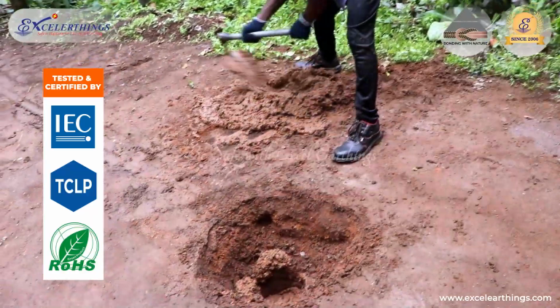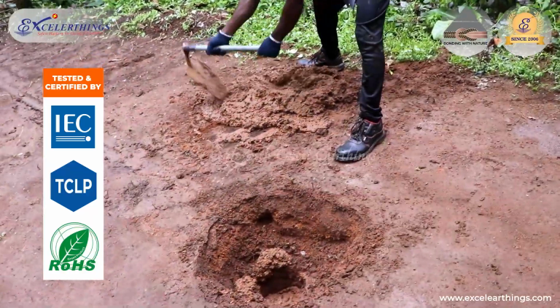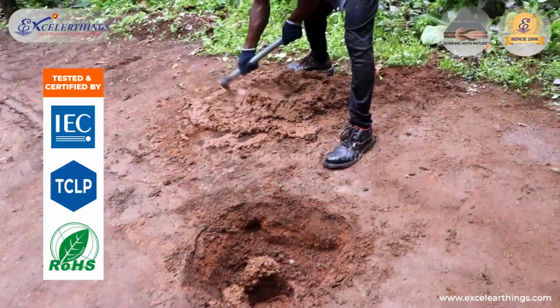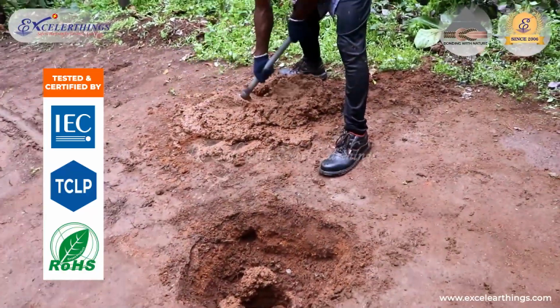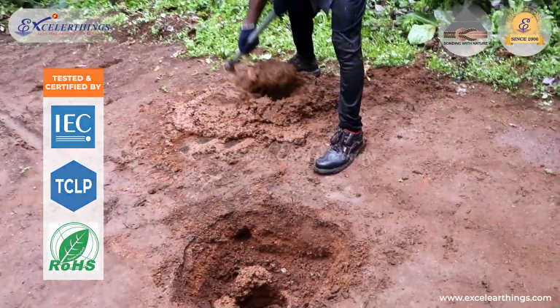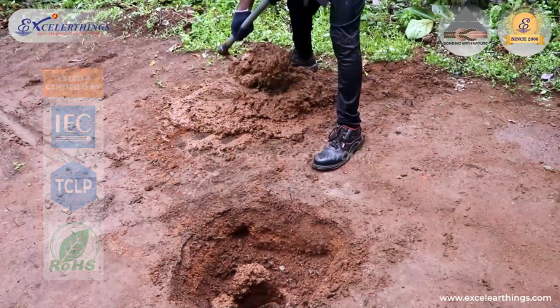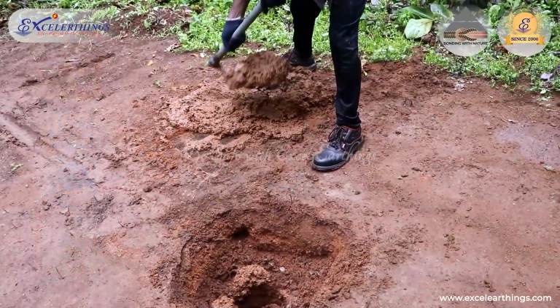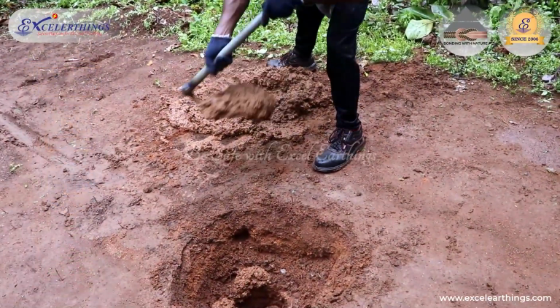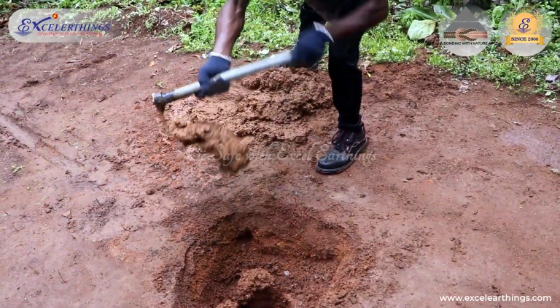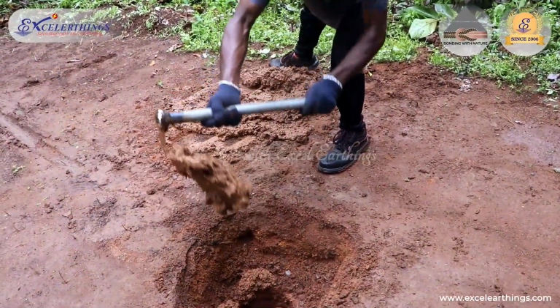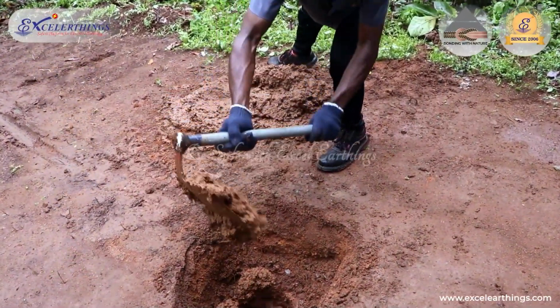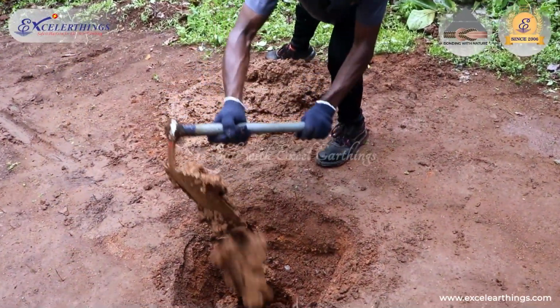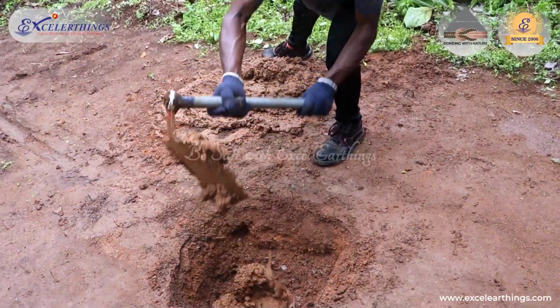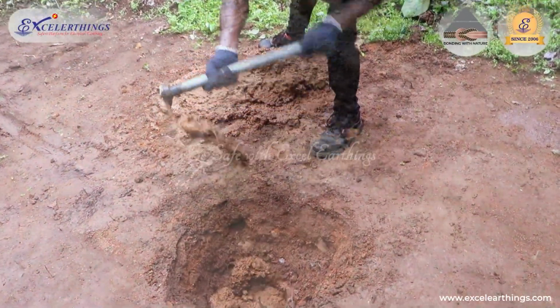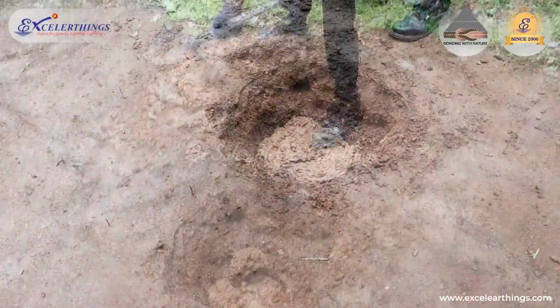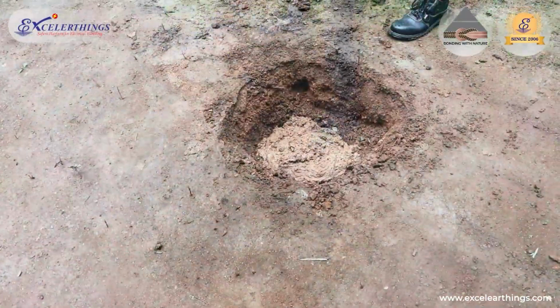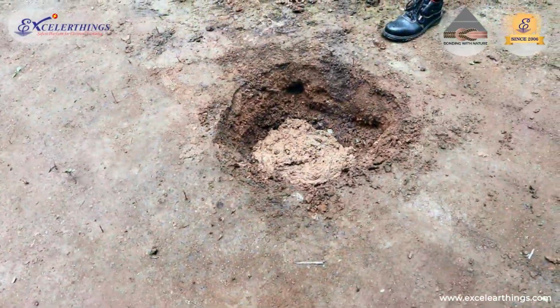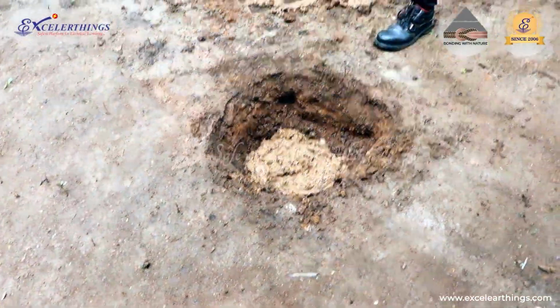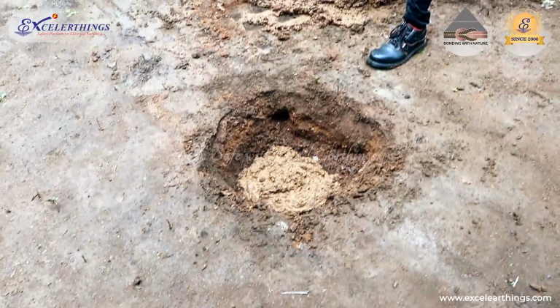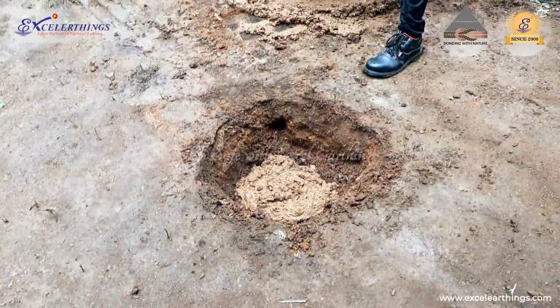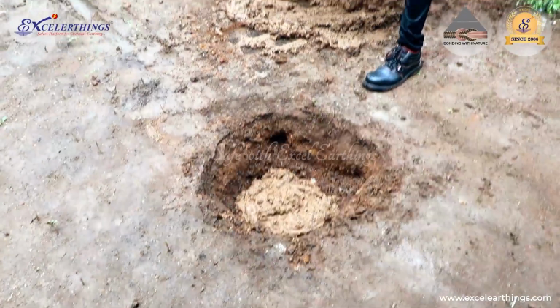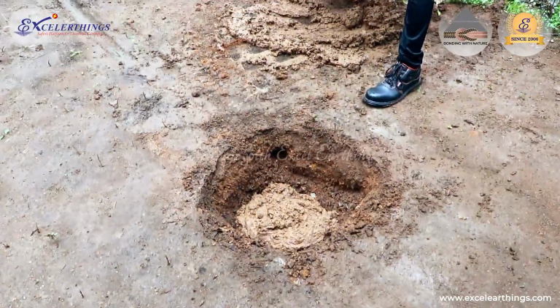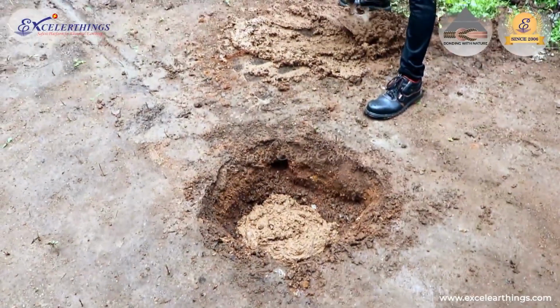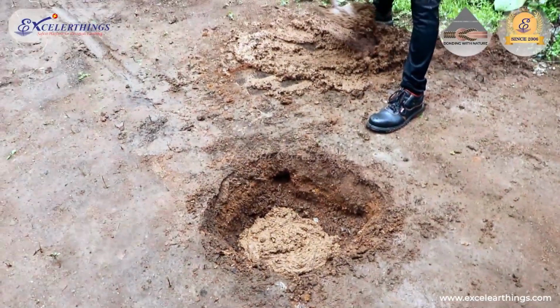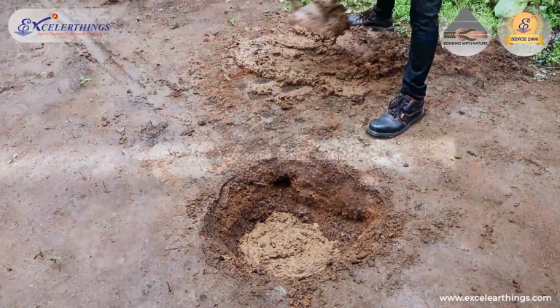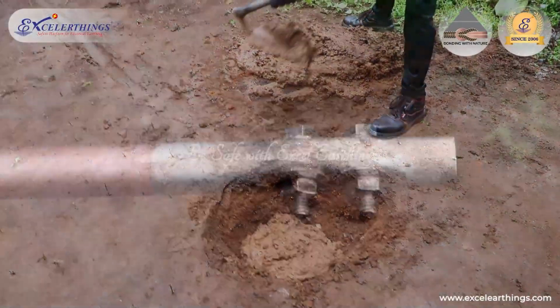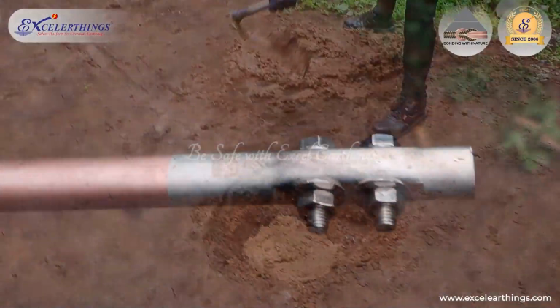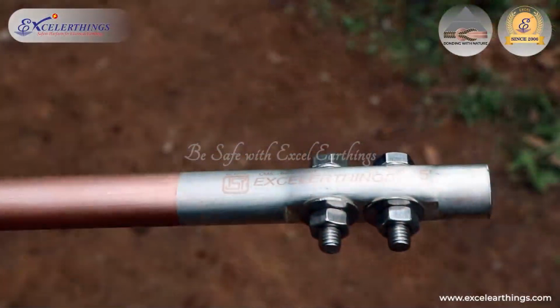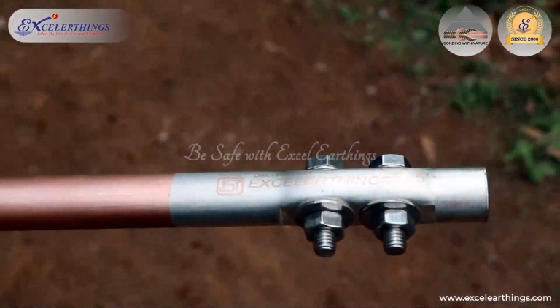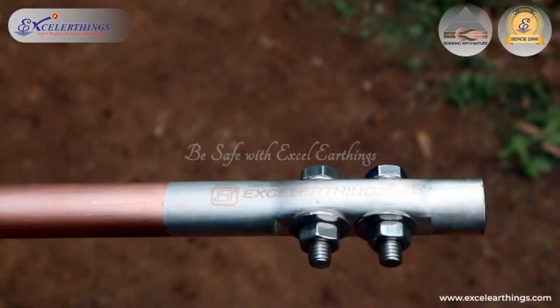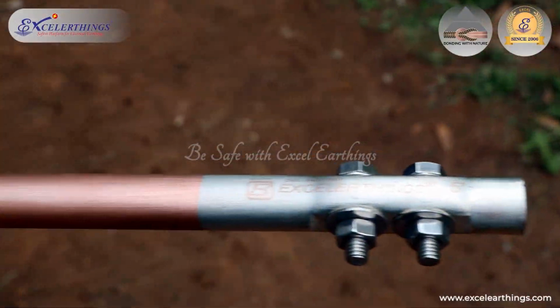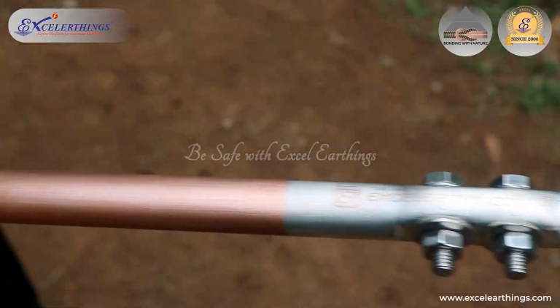In order to achieve tight bonding with the mother soil, the mixed compound should be pushed well into the earth pit without the formation of air bubbles.